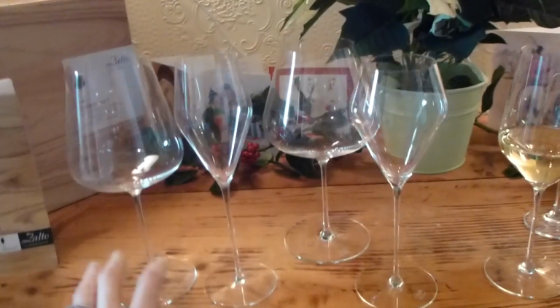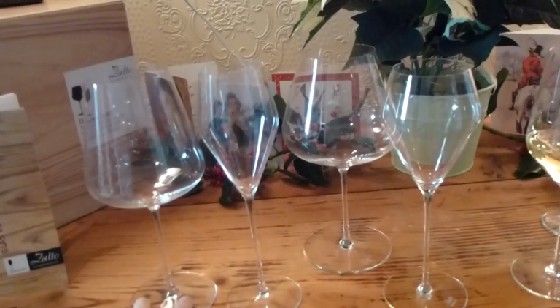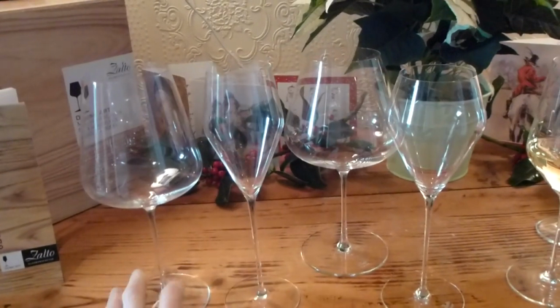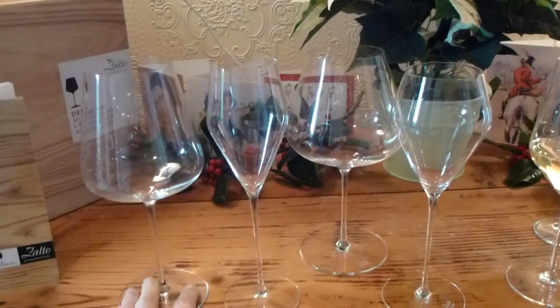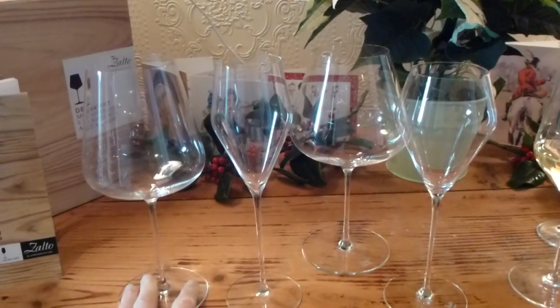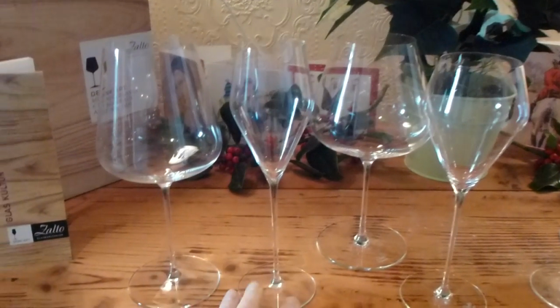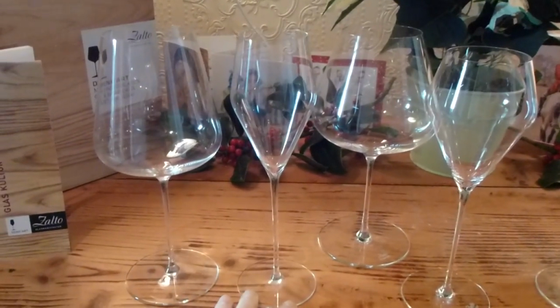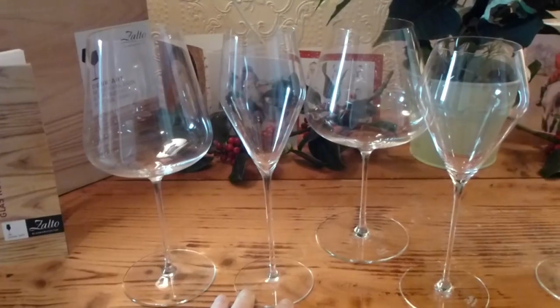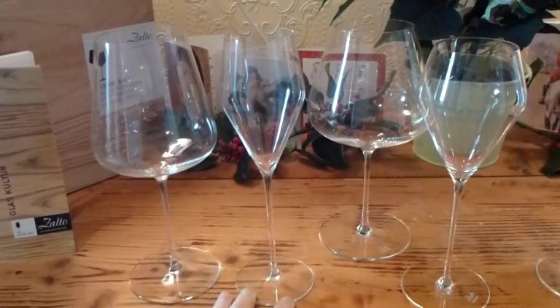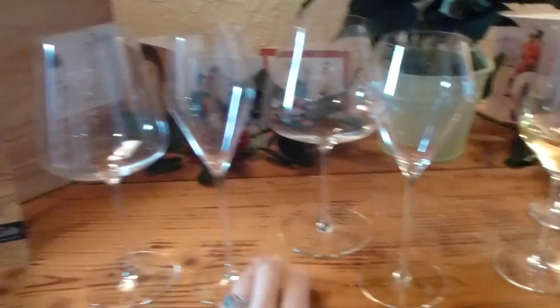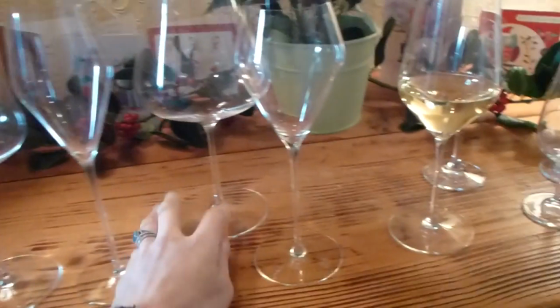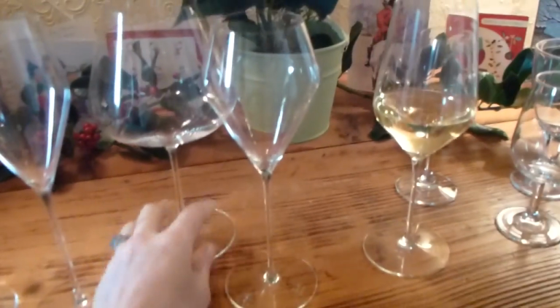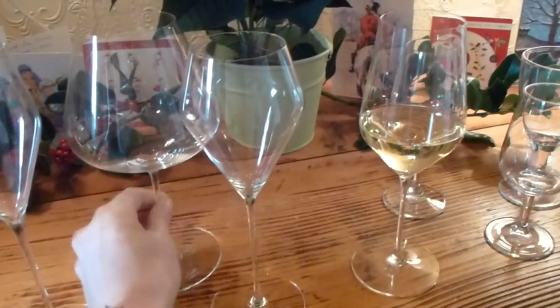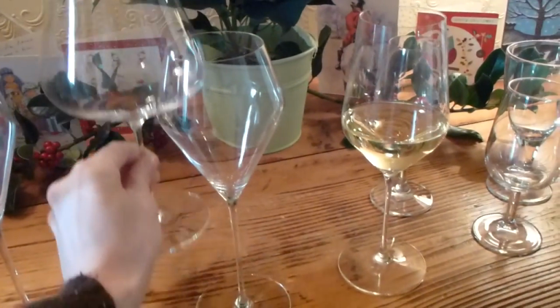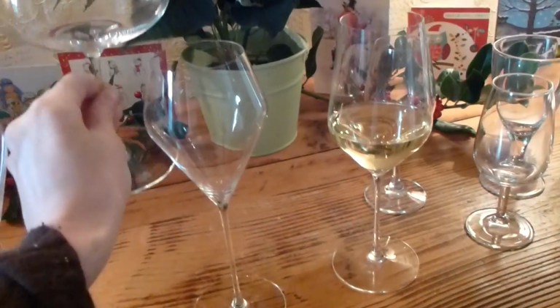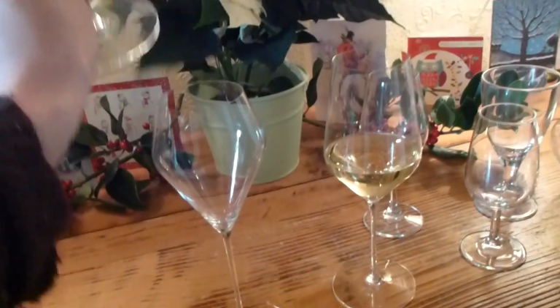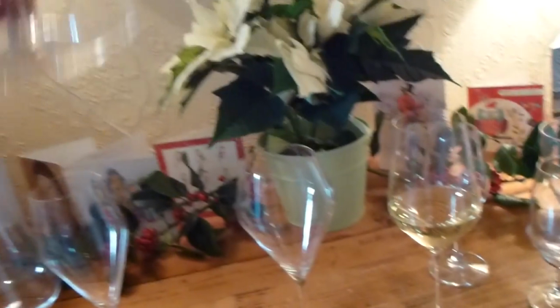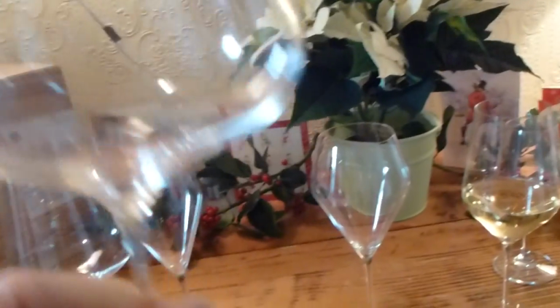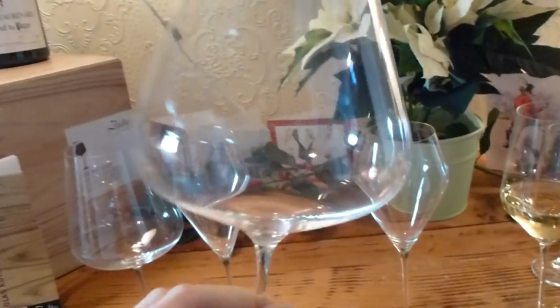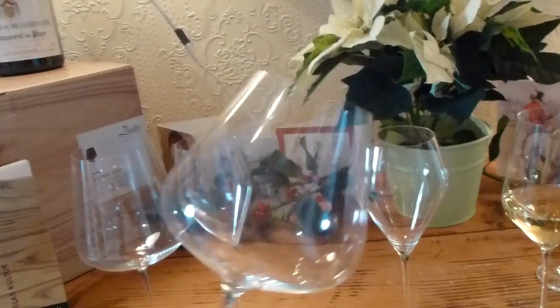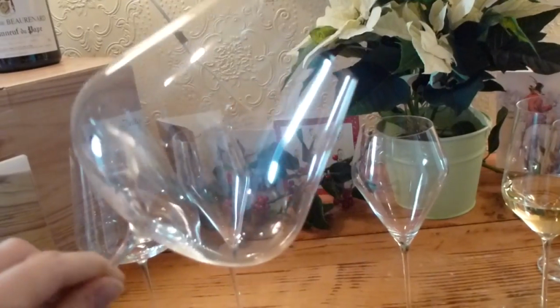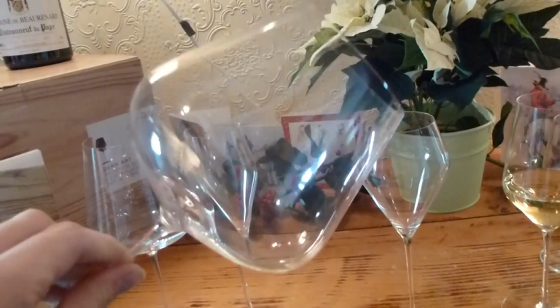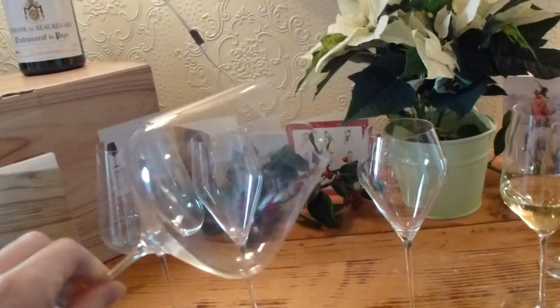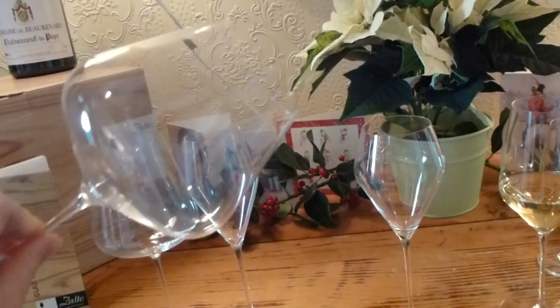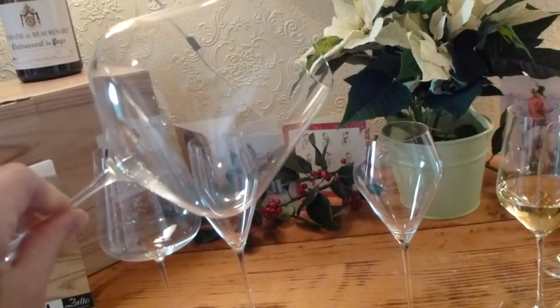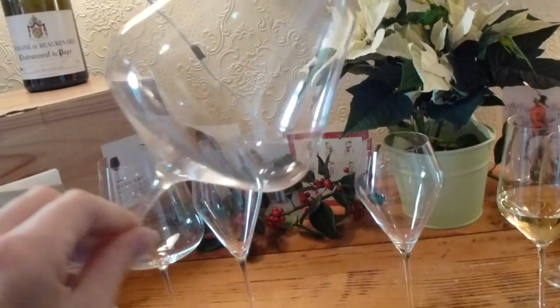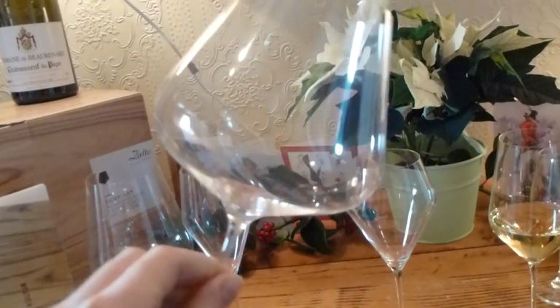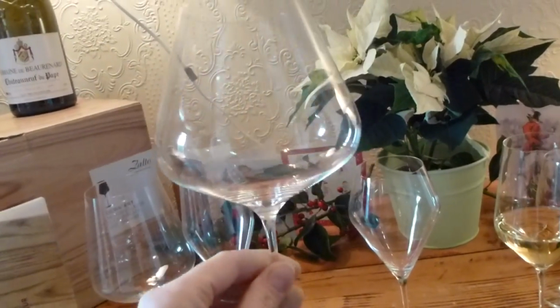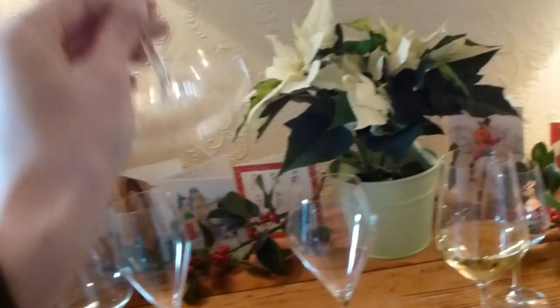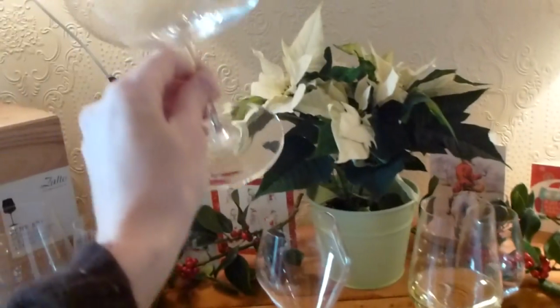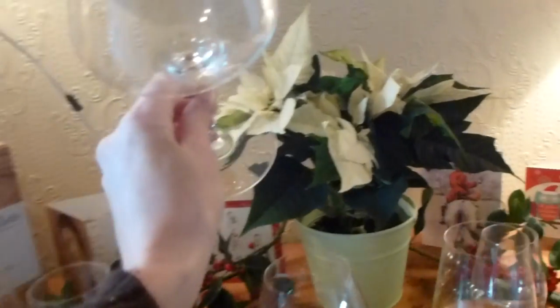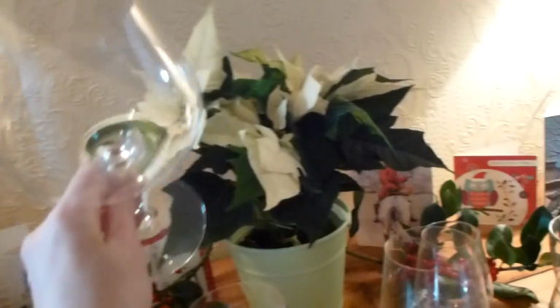On the left here we have the Bordeaux glass, here we have the champagne glass, and the Burgundy glass which has a lovely deep bowl to allow the Pinot Noir aromas to delicately come up the glass and out of the smaller opening at the top.